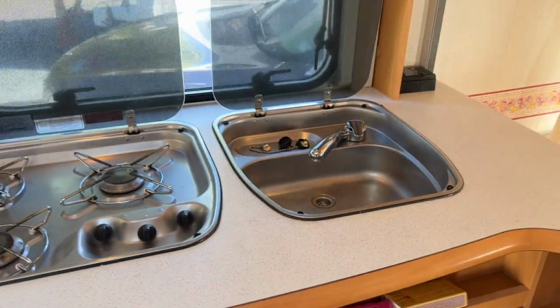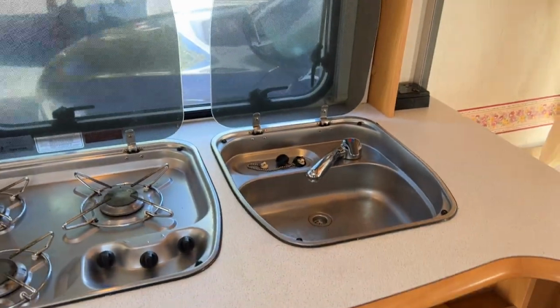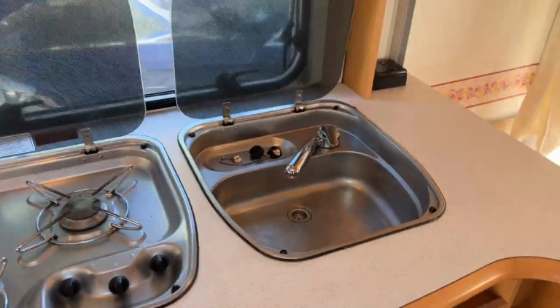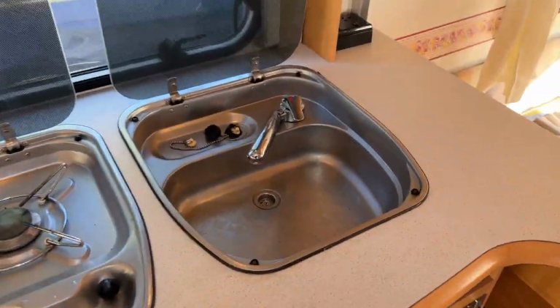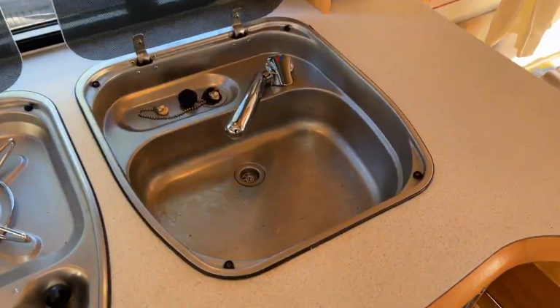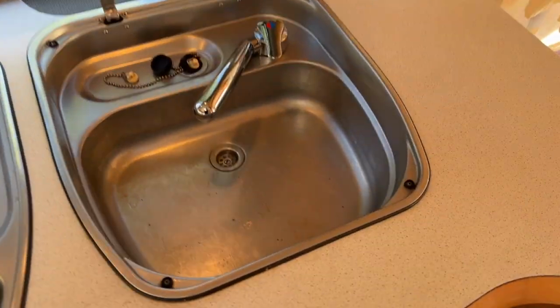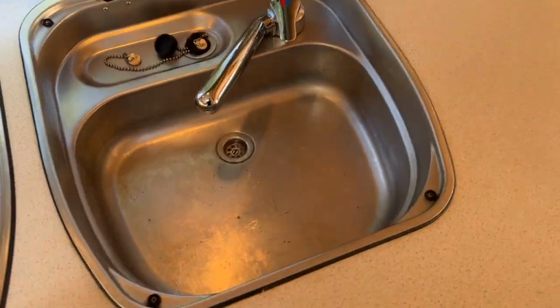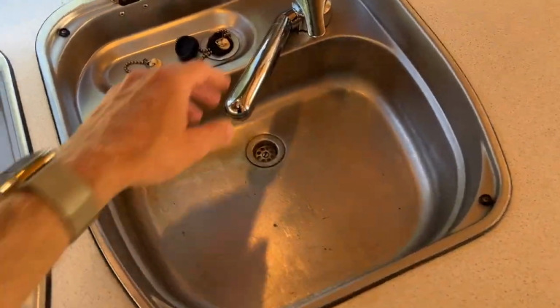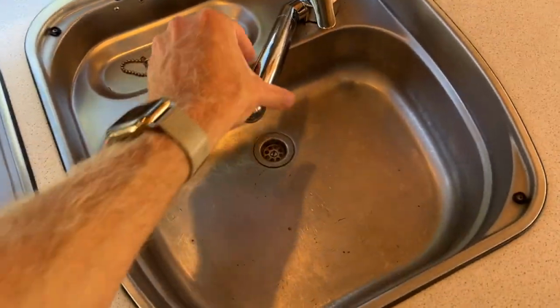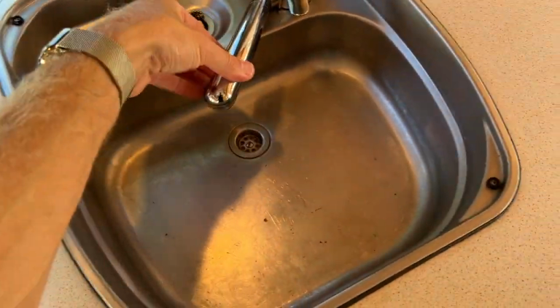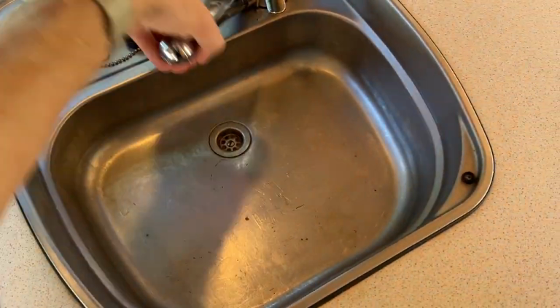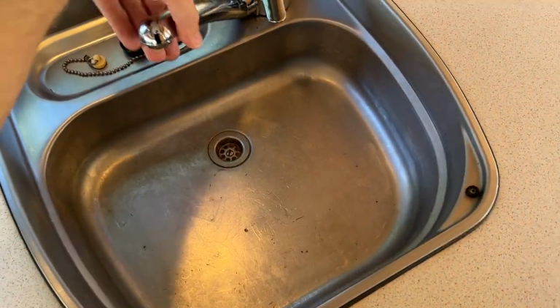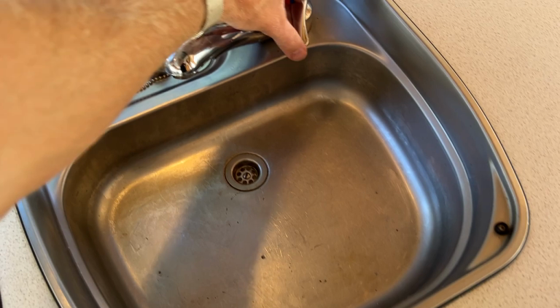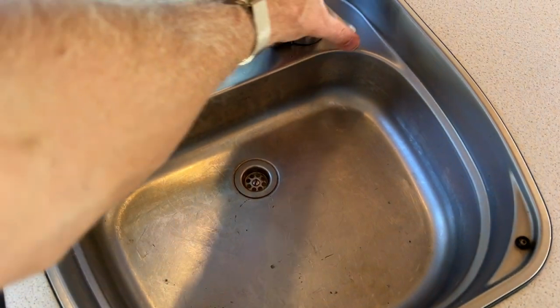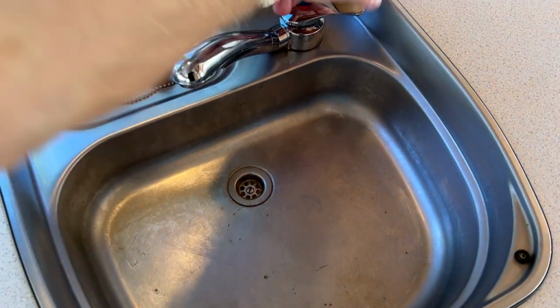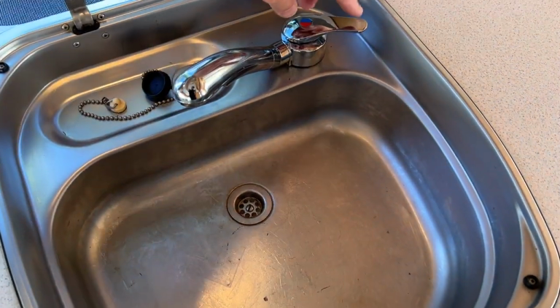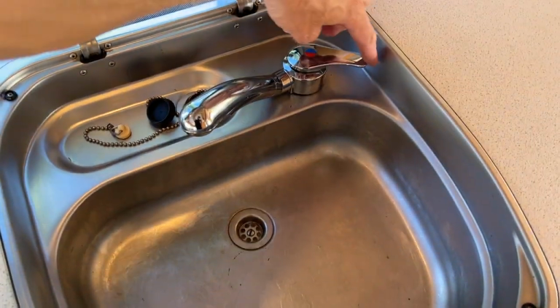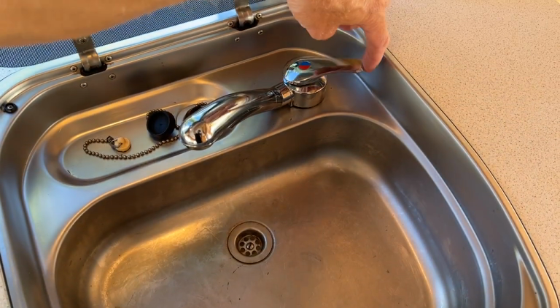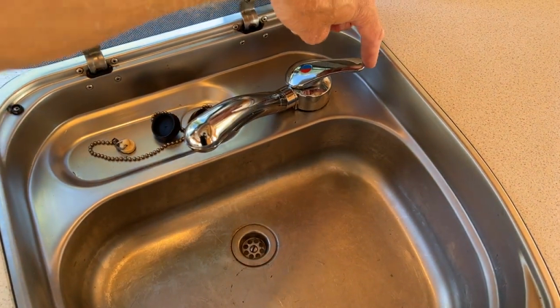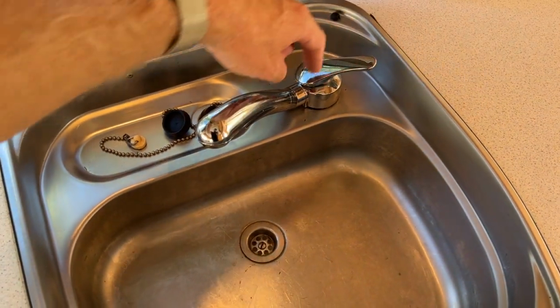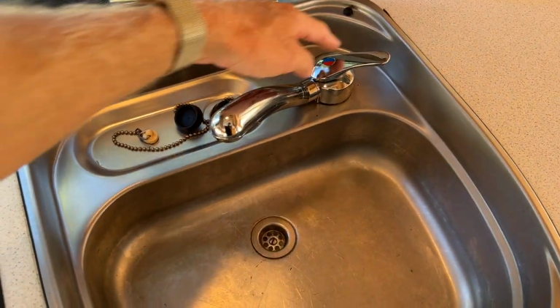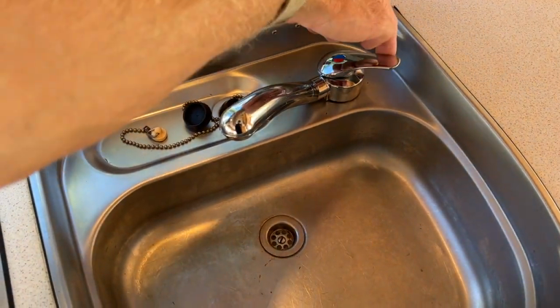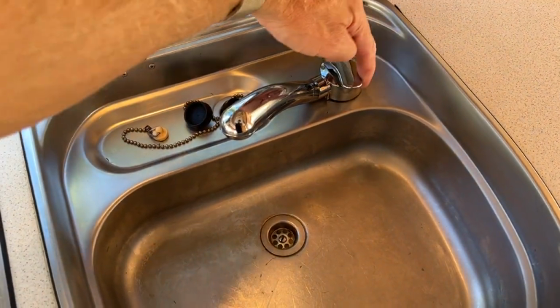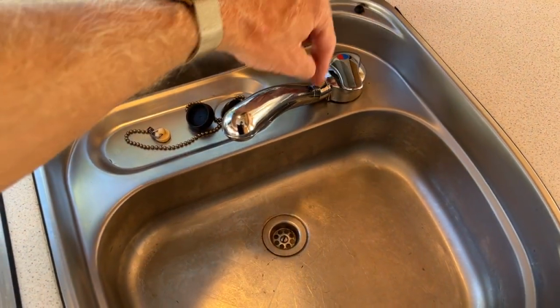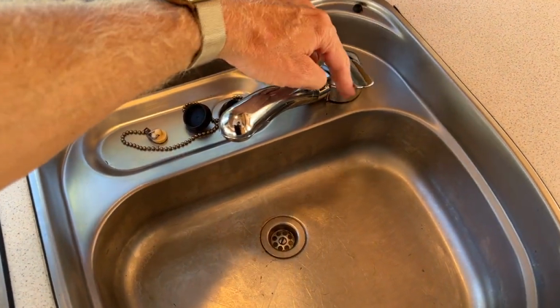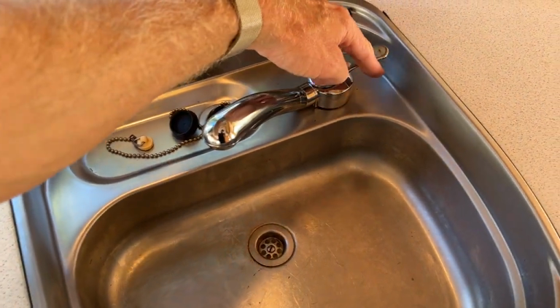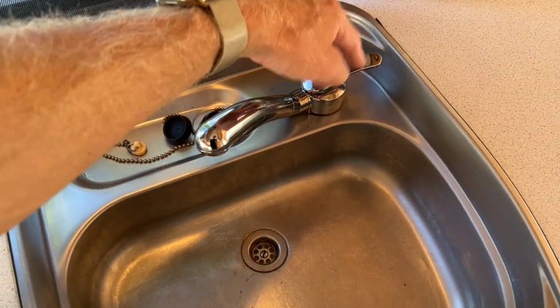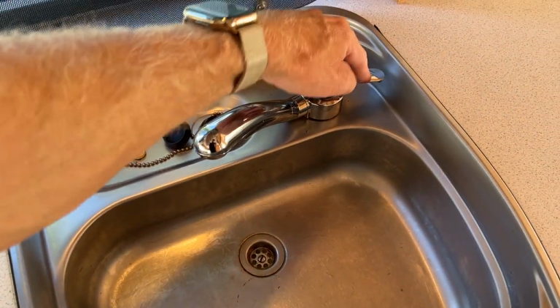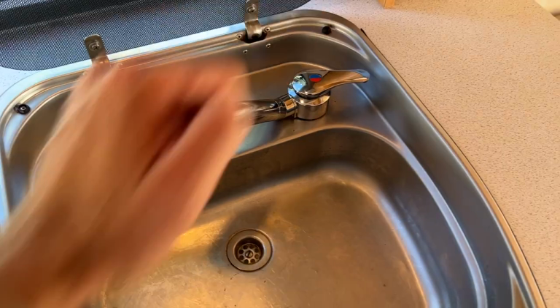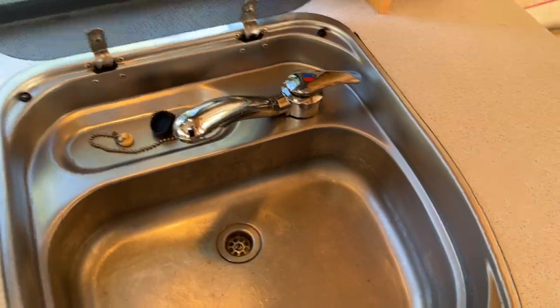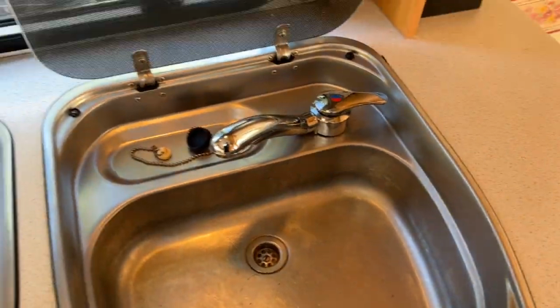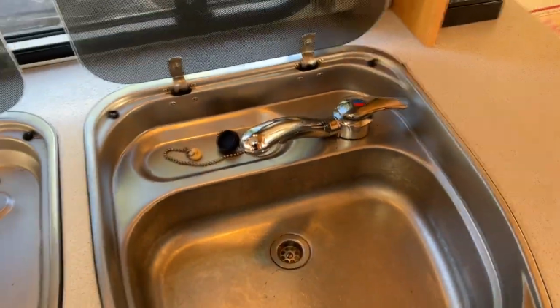Up here is the sink — hot and cold water, just like in your house. When you turn it on, hot and cold water will come out when we've got our pump plugged in.